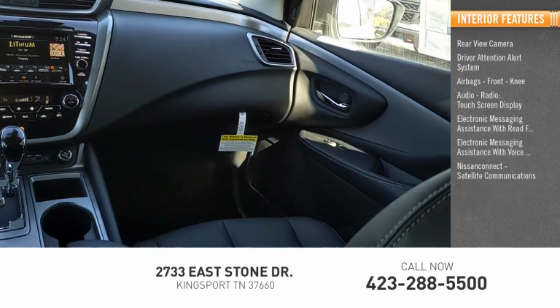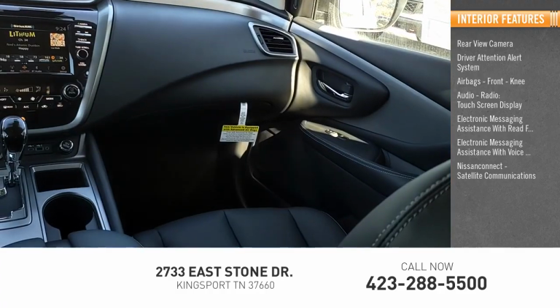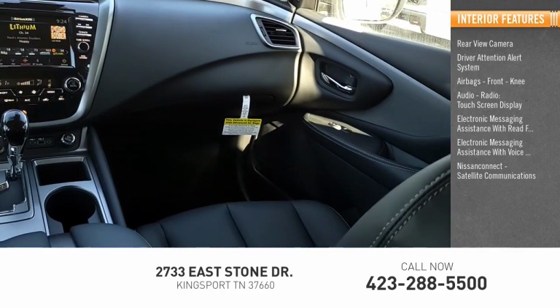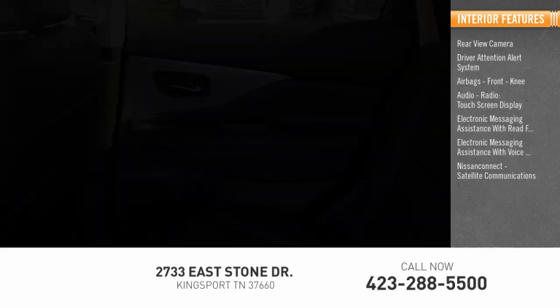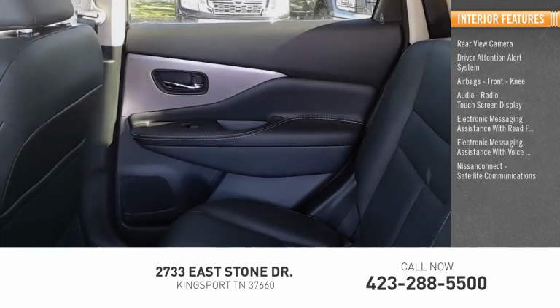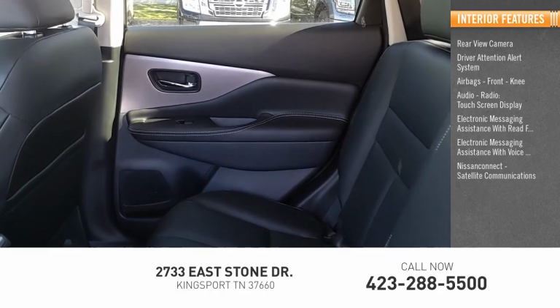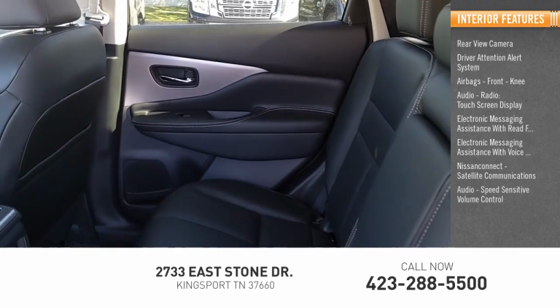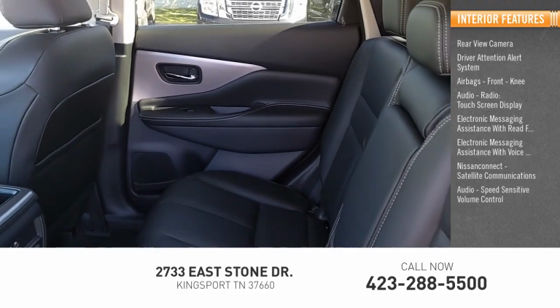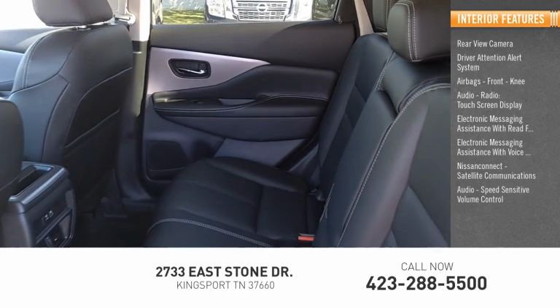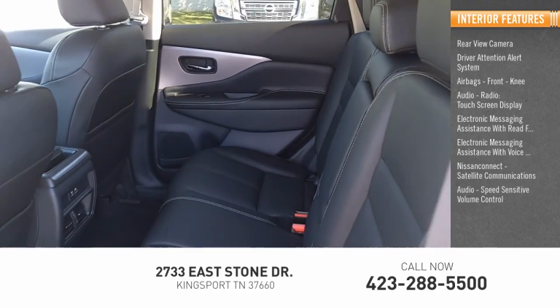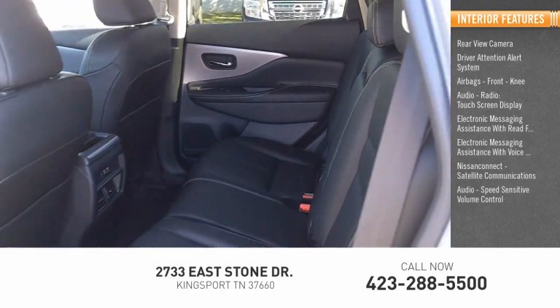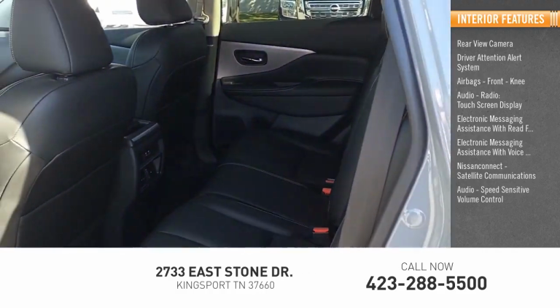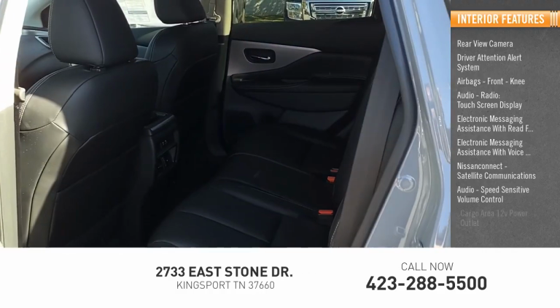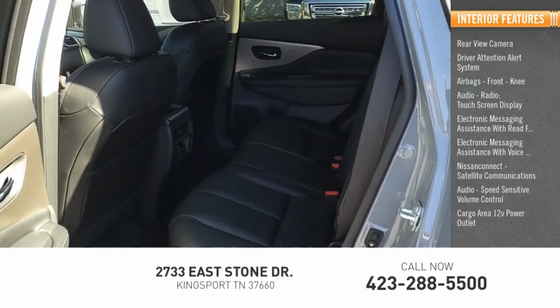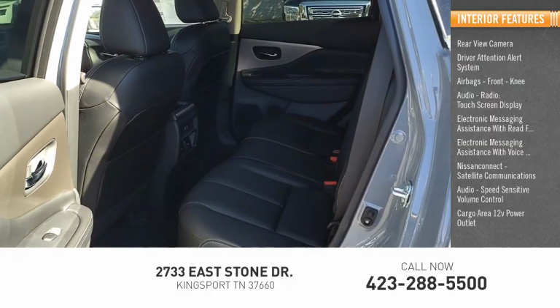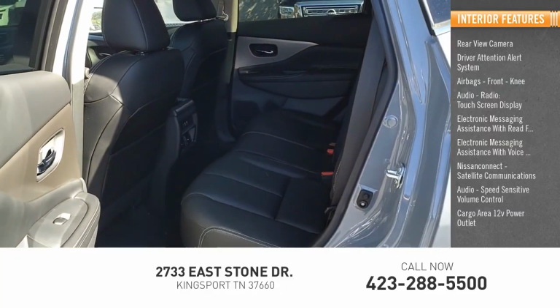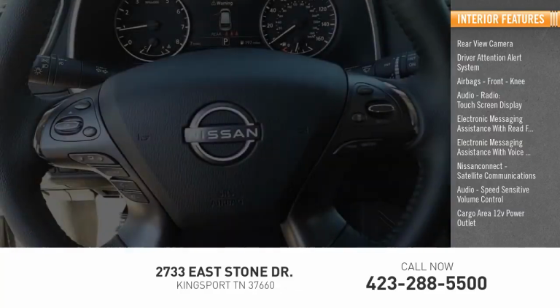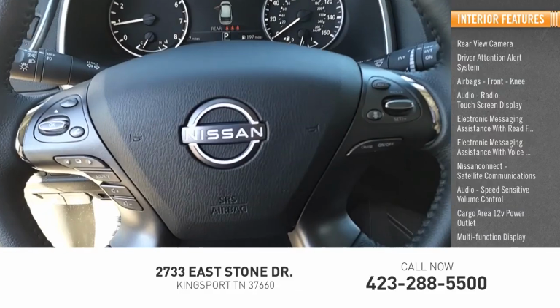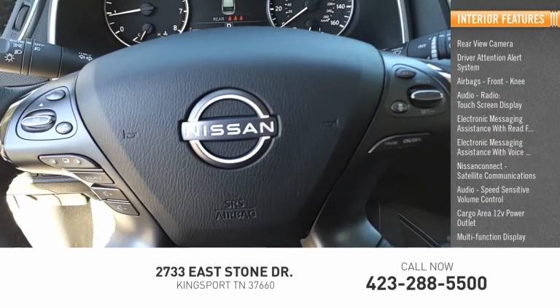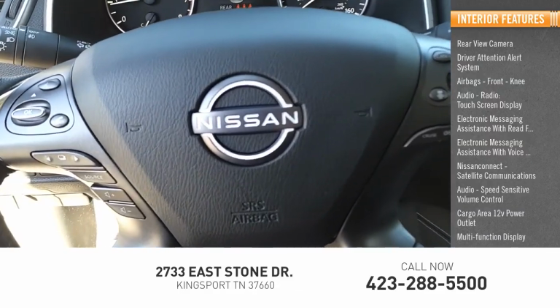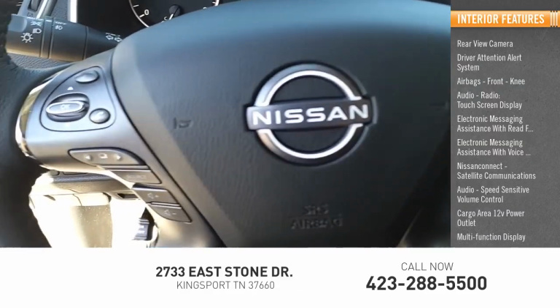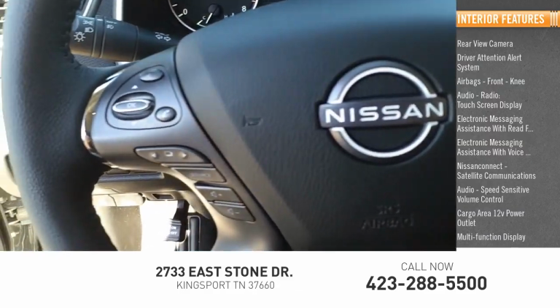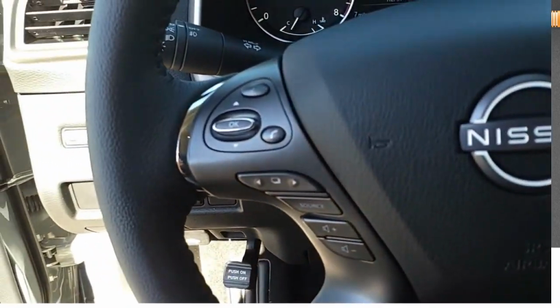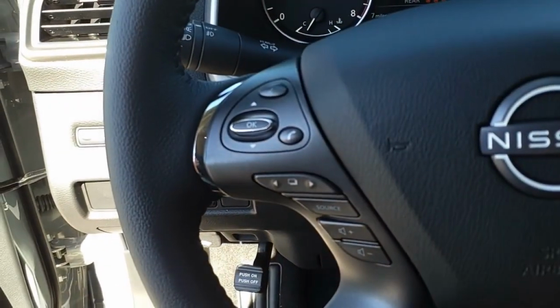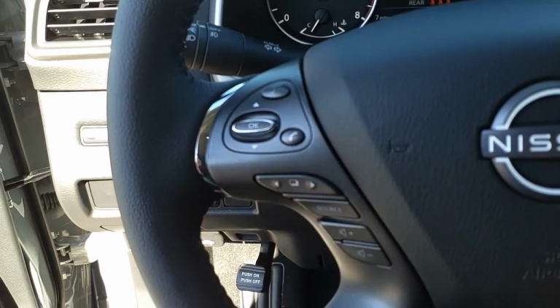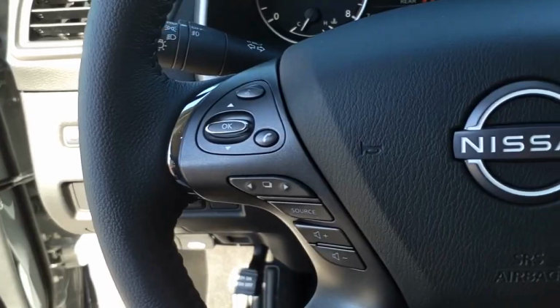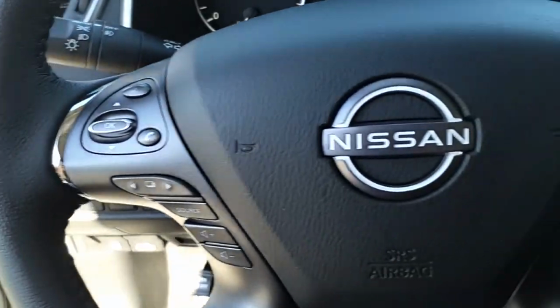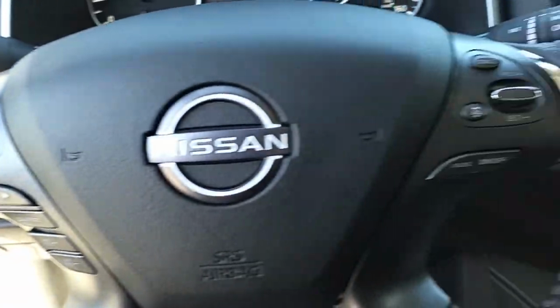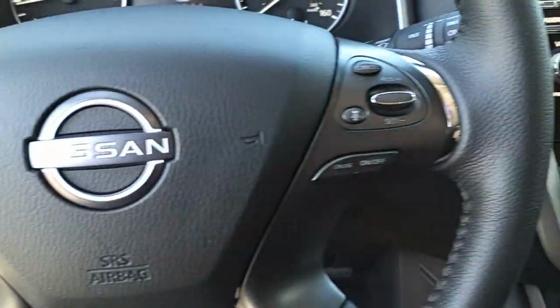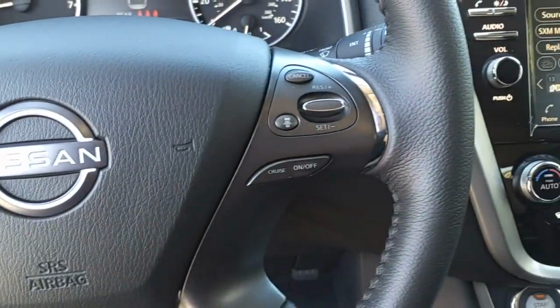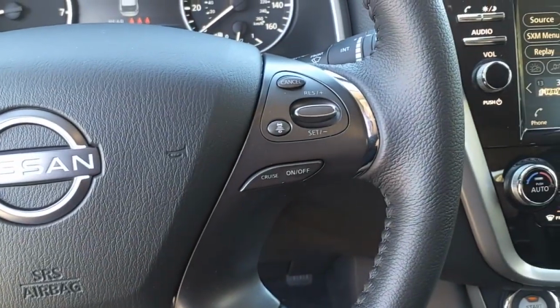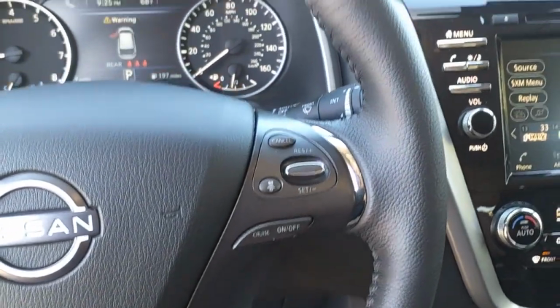Nissan Connect, satellite communications, audio, speed sensitive volume control, cargo area 12 volt power outlet, multi-function display. Is love at first sight really possible? Let us know when you stop in.